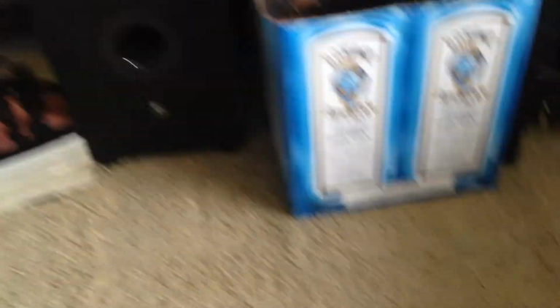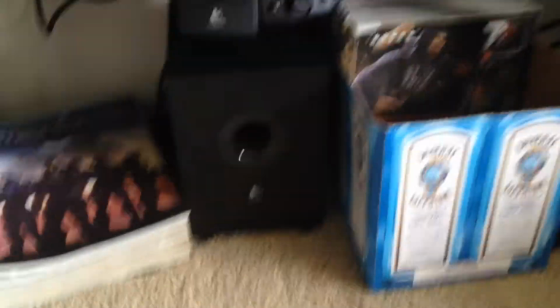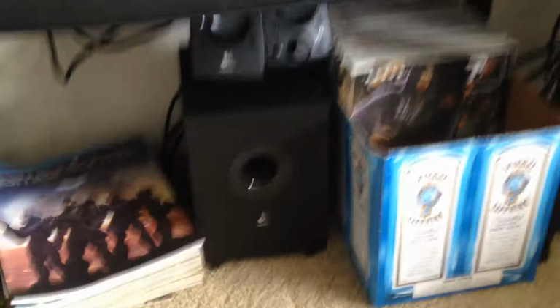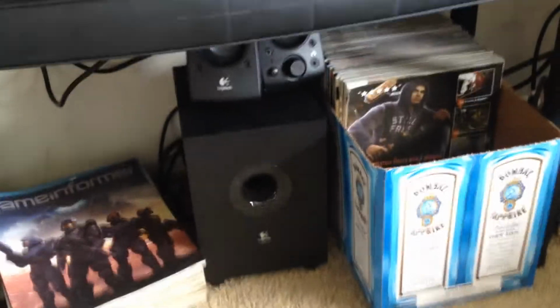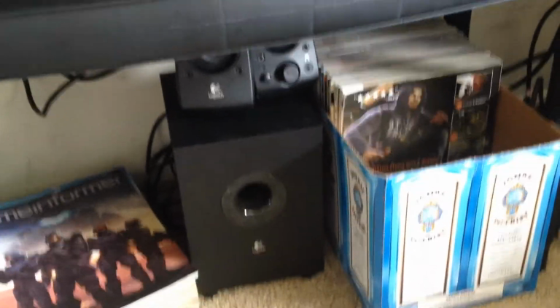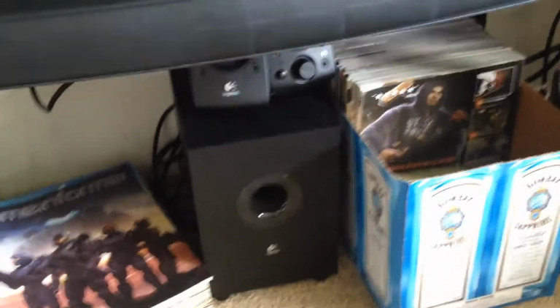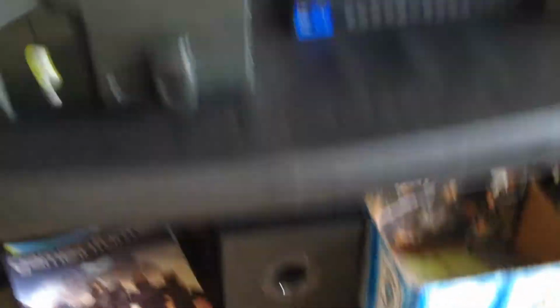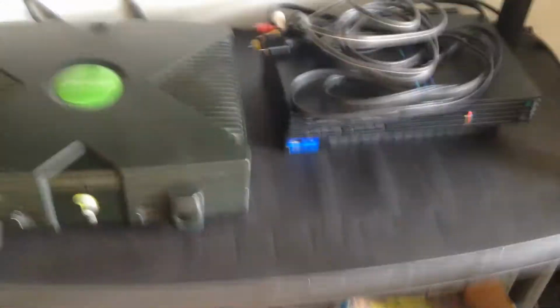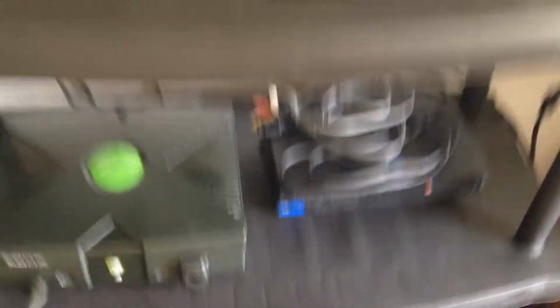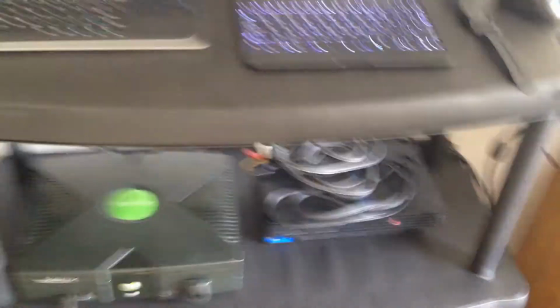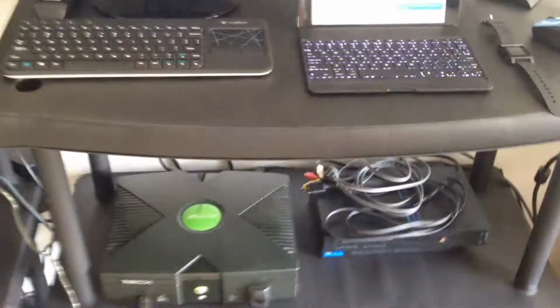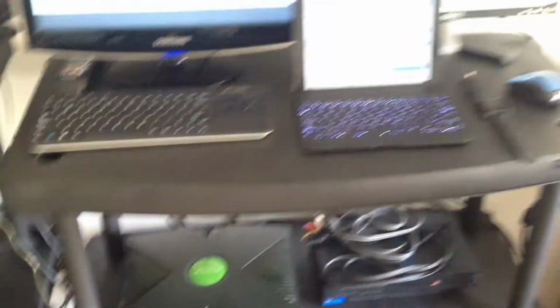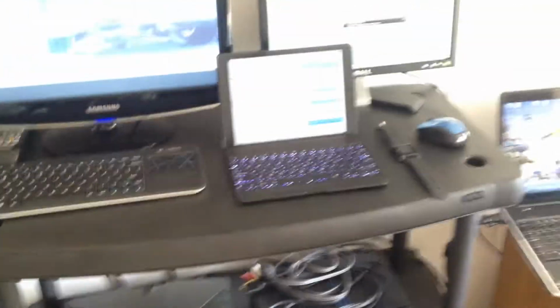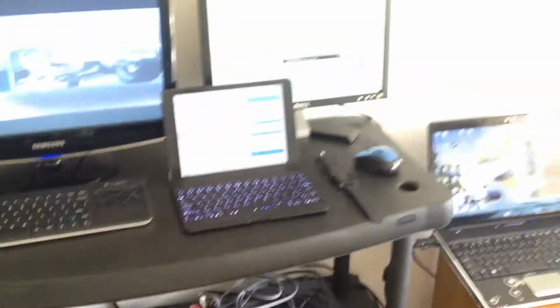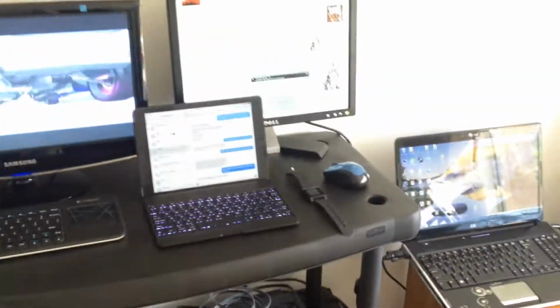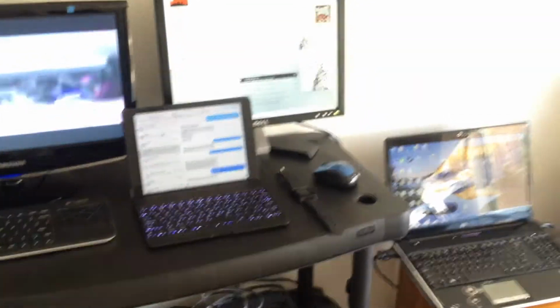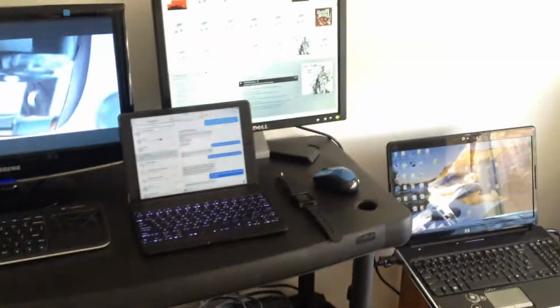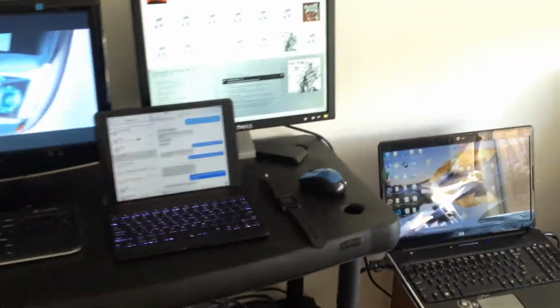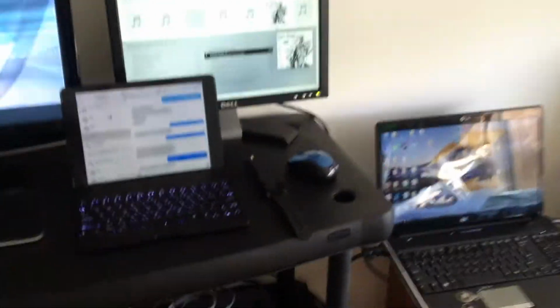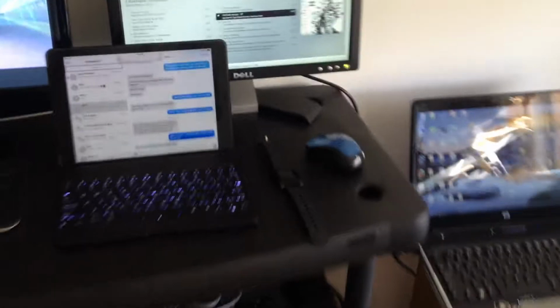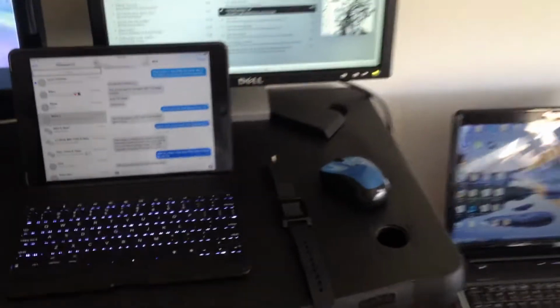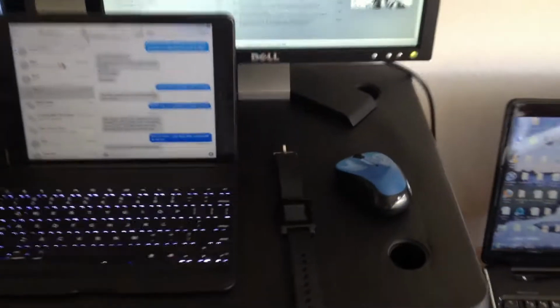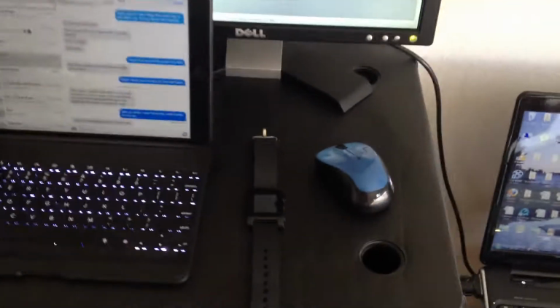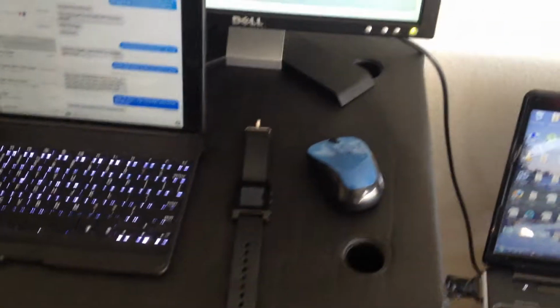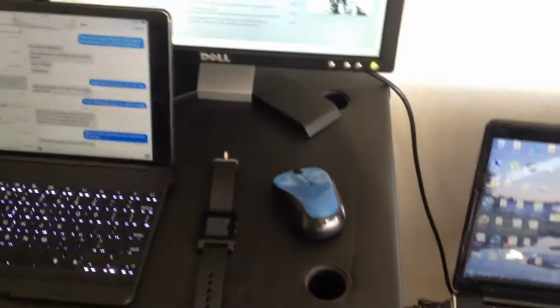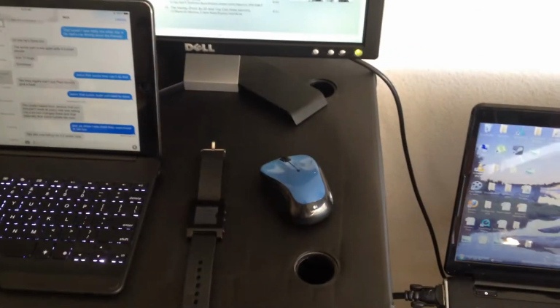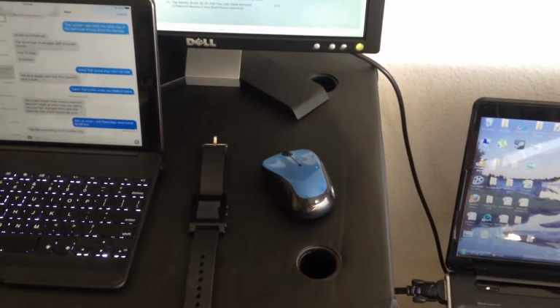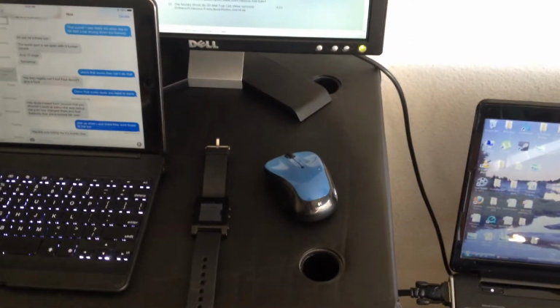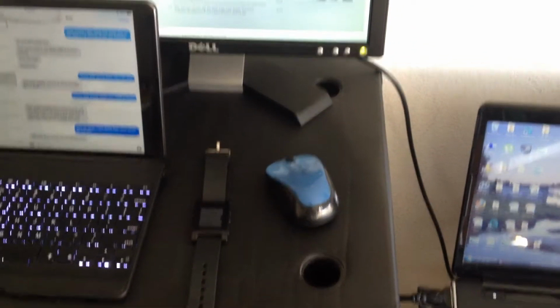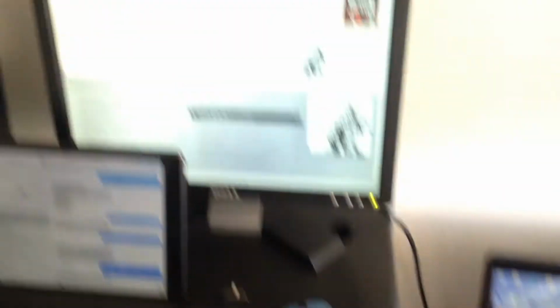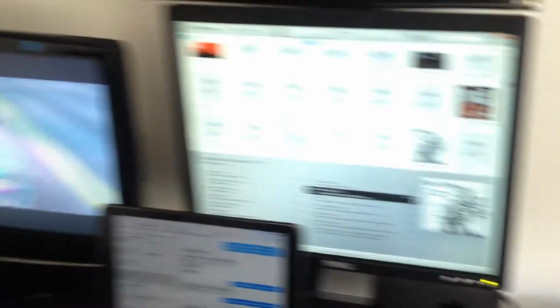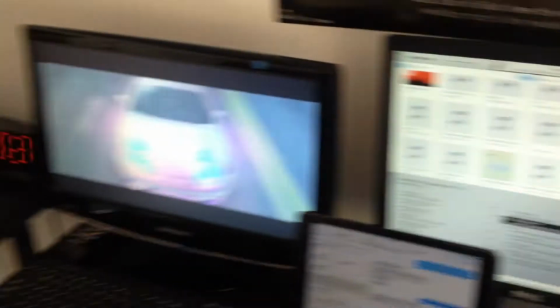I got a speaker system for my computer, not currently hooked up. And I guess that's about it — got my Pebble smartwatch, mouse, nothing special.